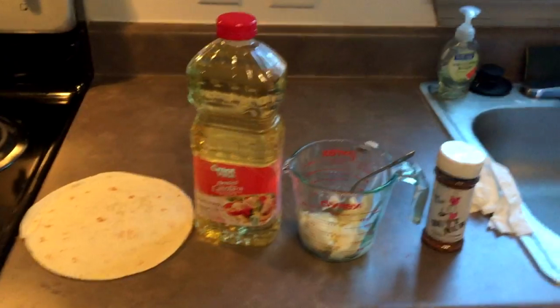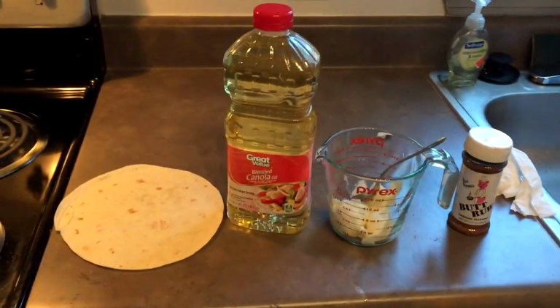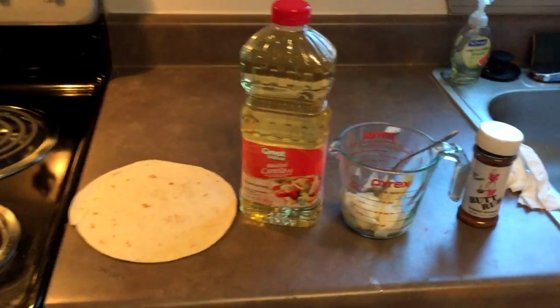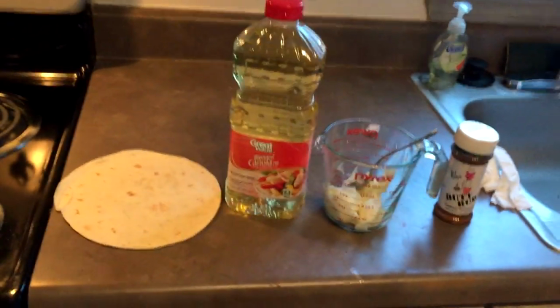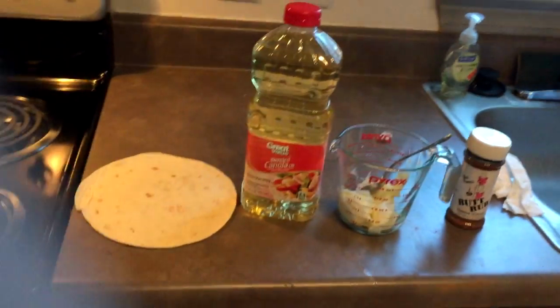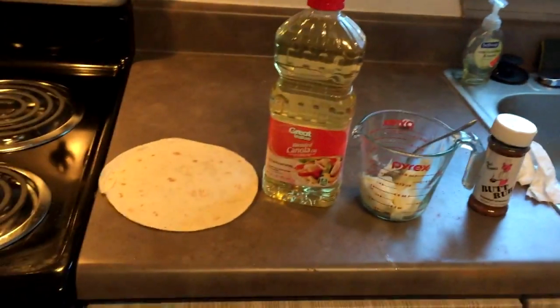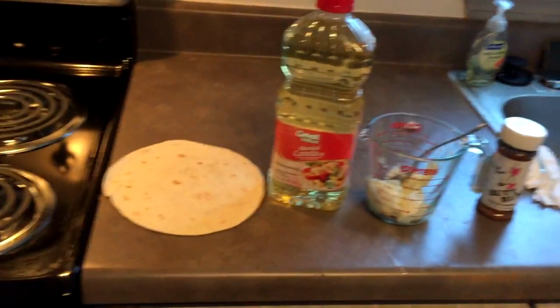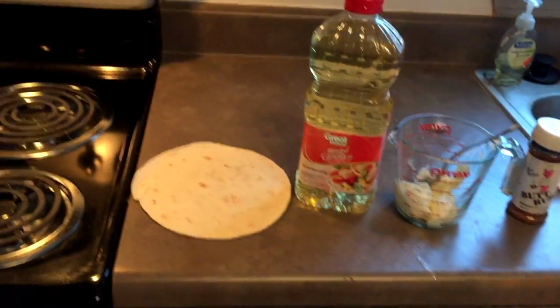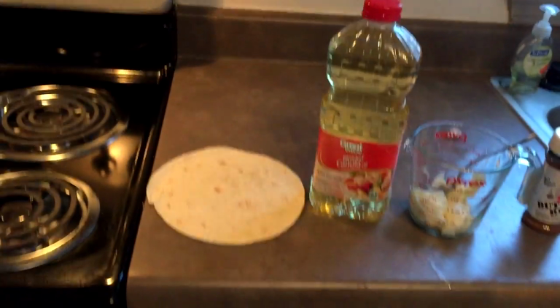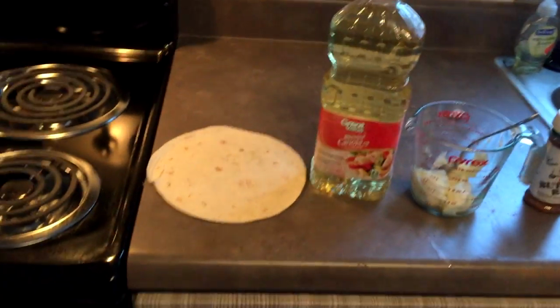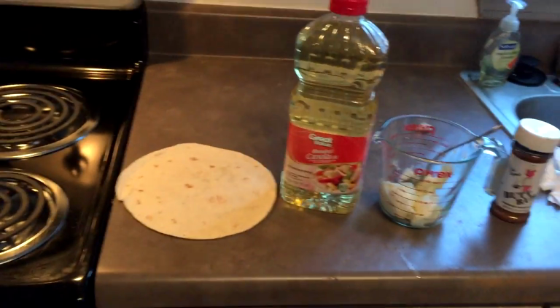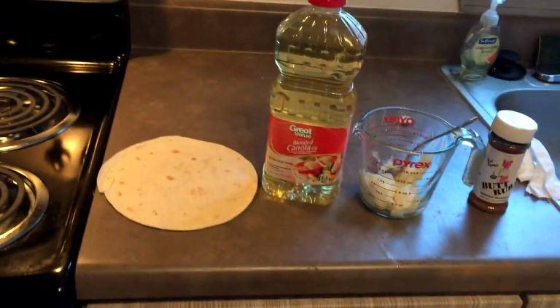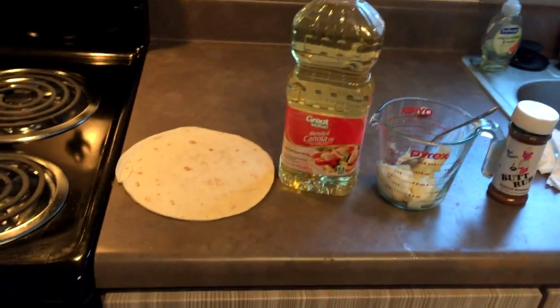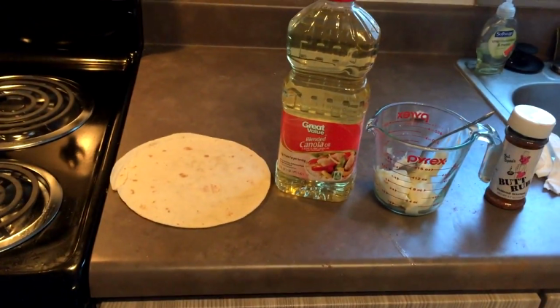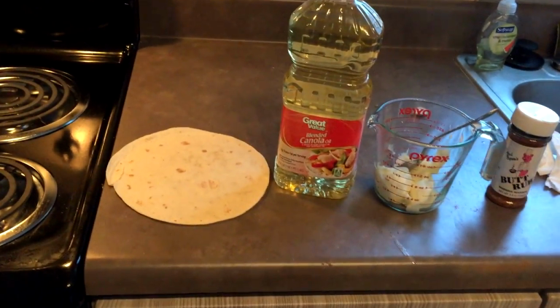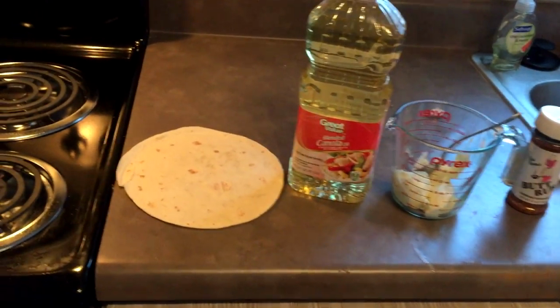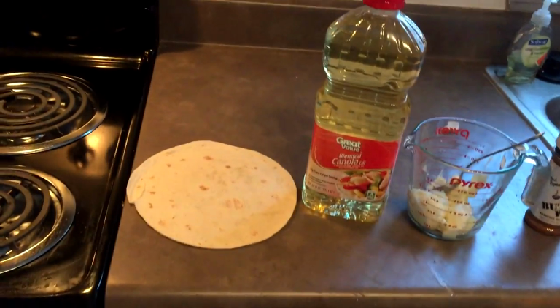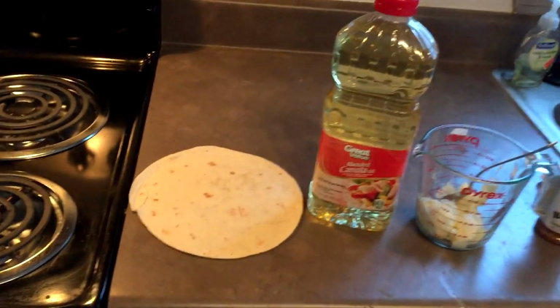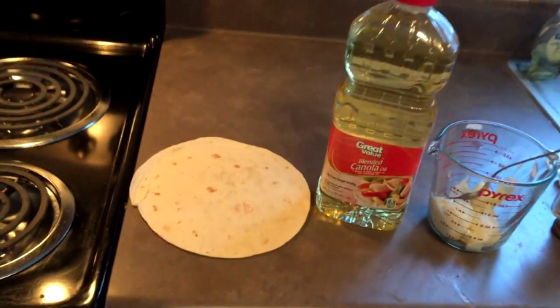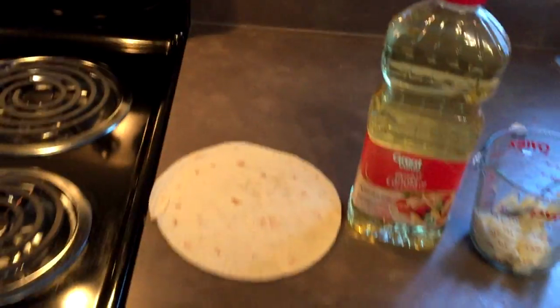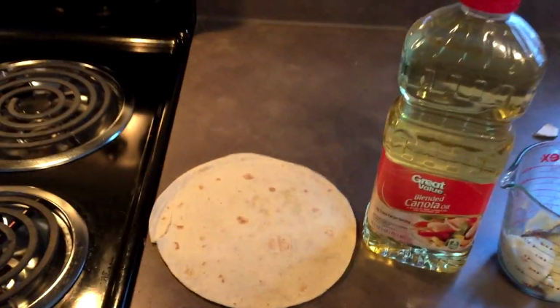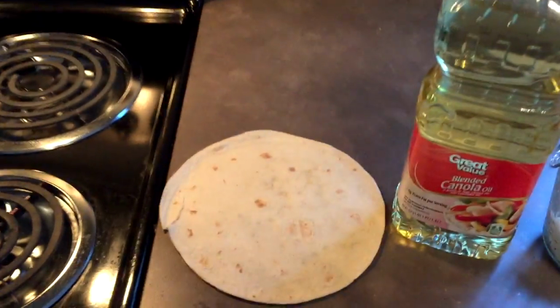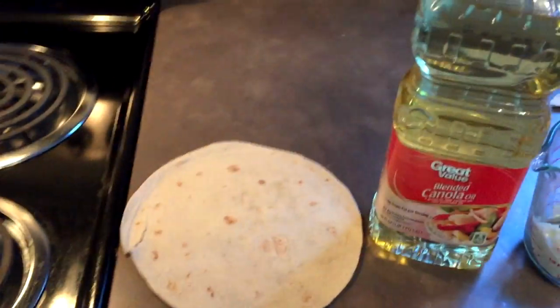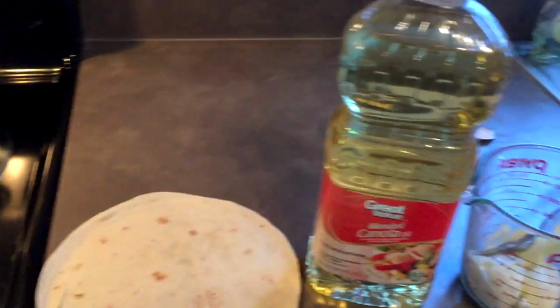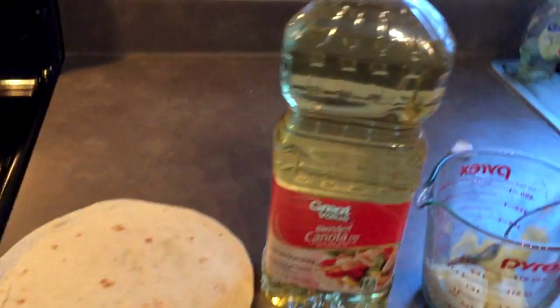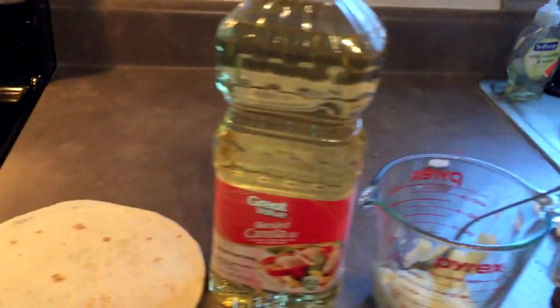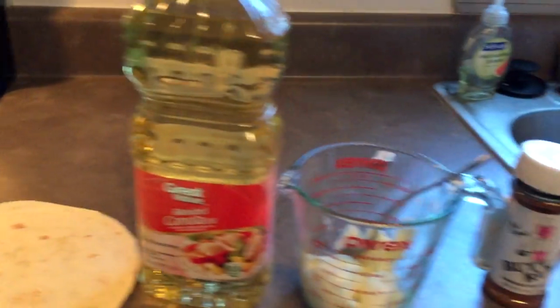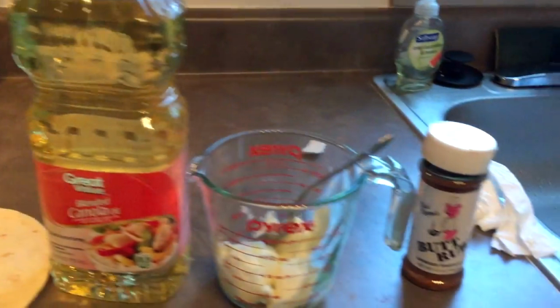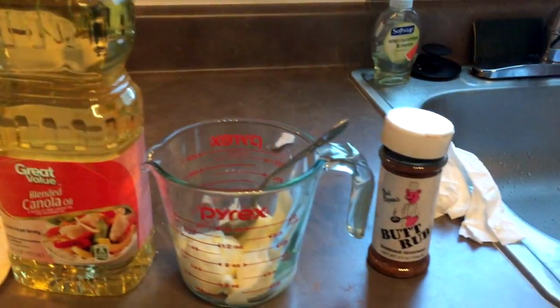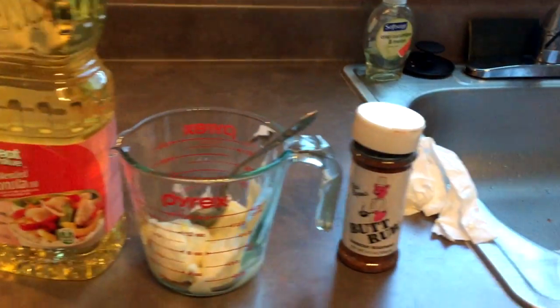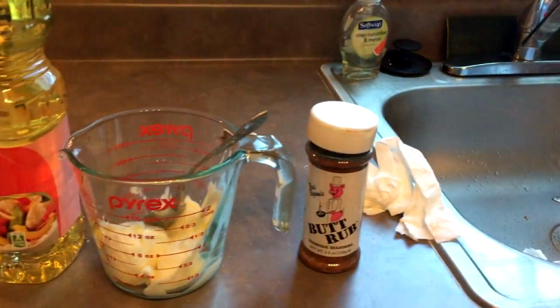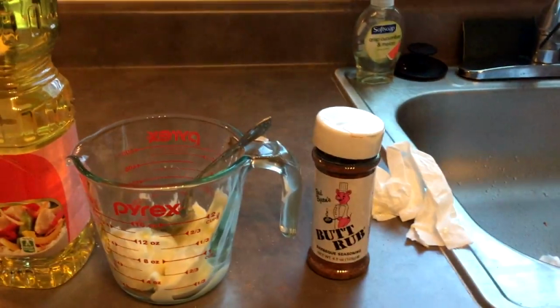It's your host Firefly. Today on episode one we're gonna be cooking fish quesadillas. You're gonna need your flatbread, some olive oil, some butter, and your sauce.